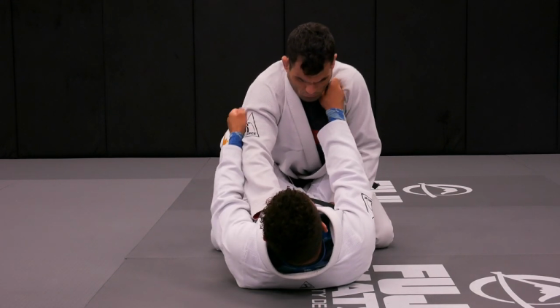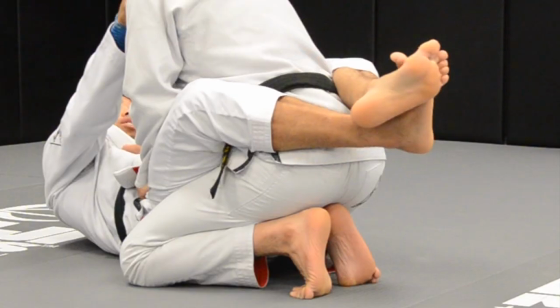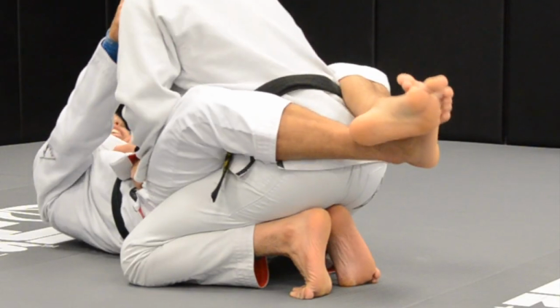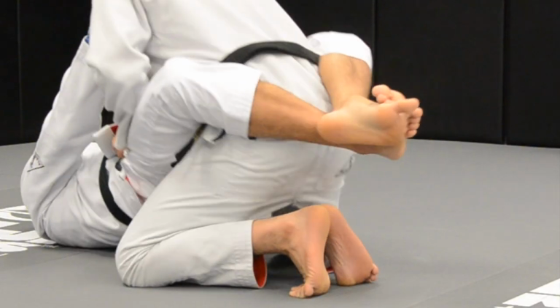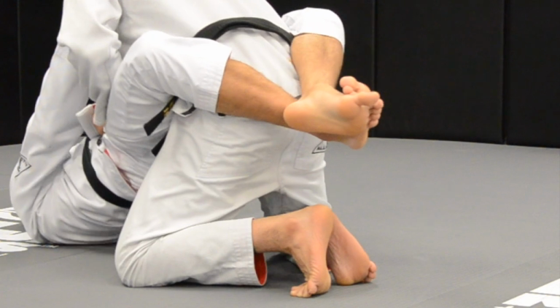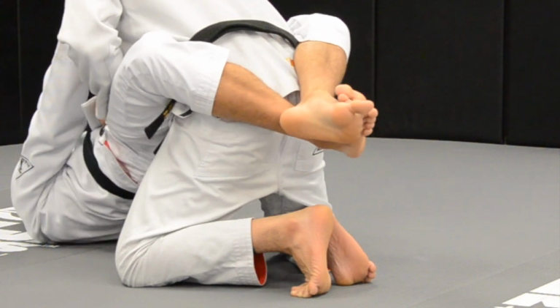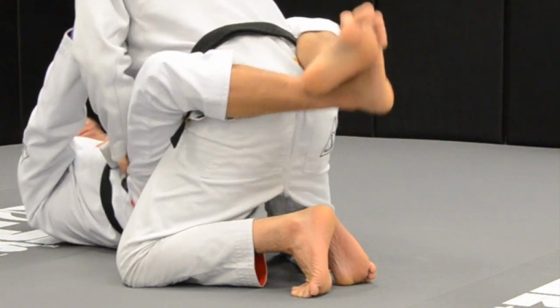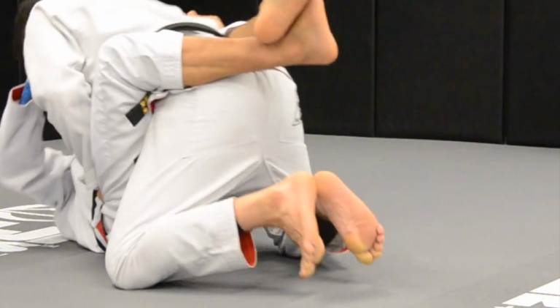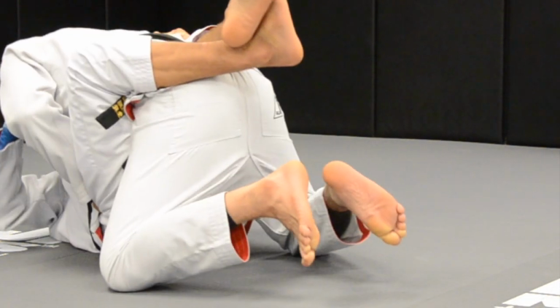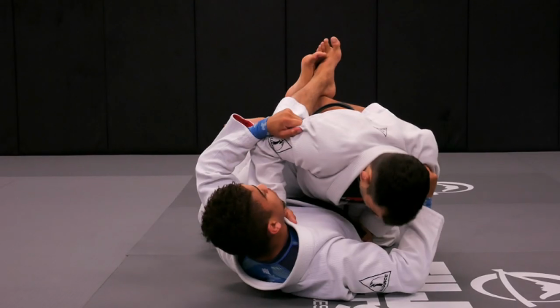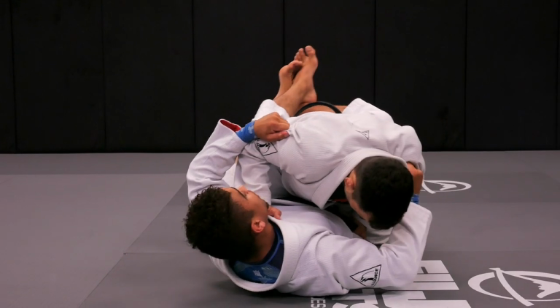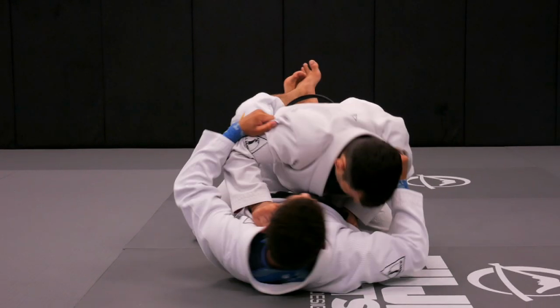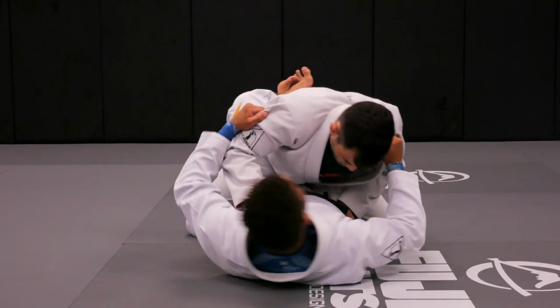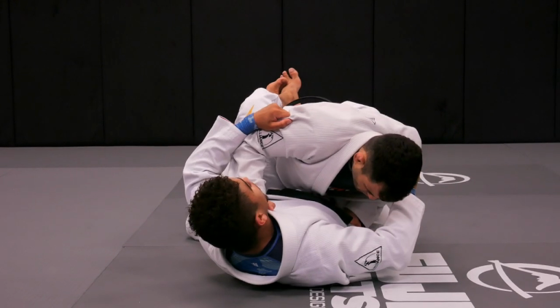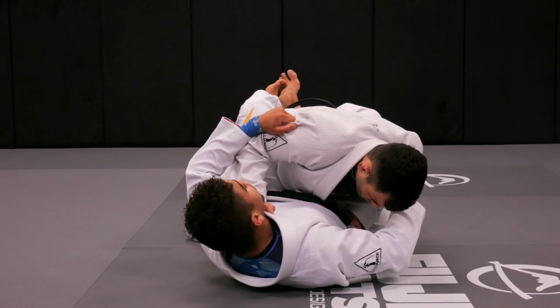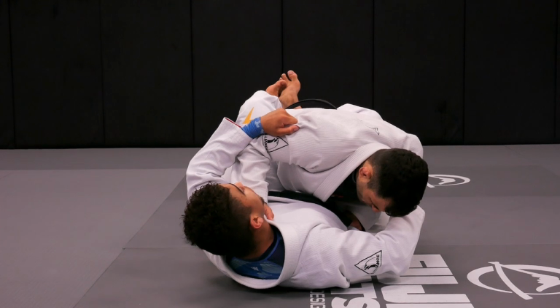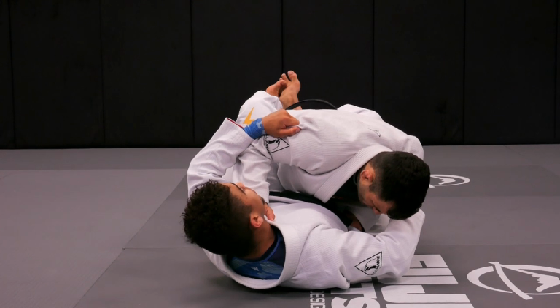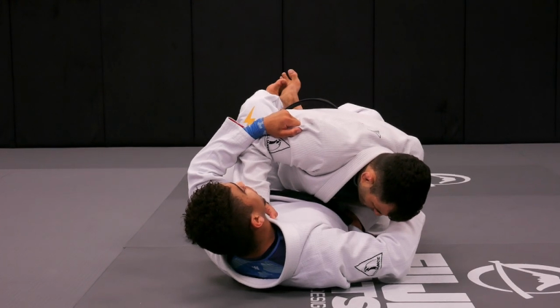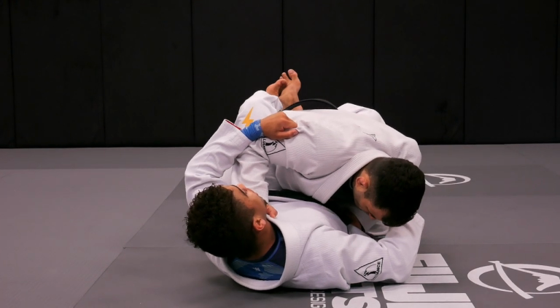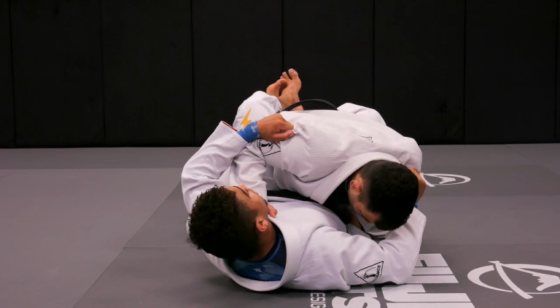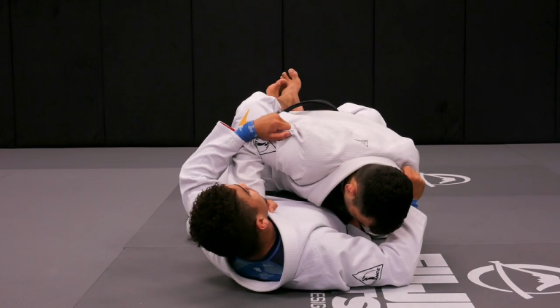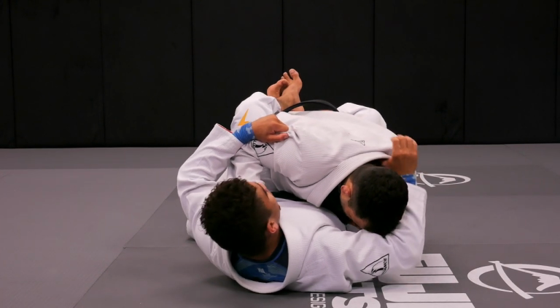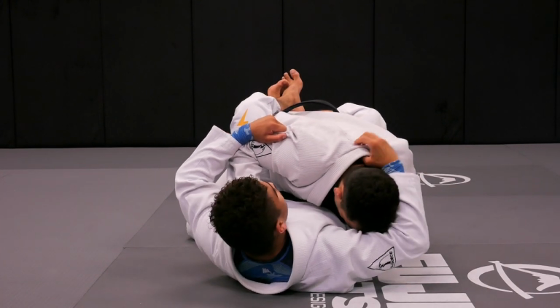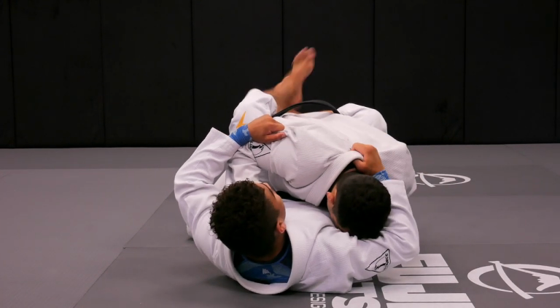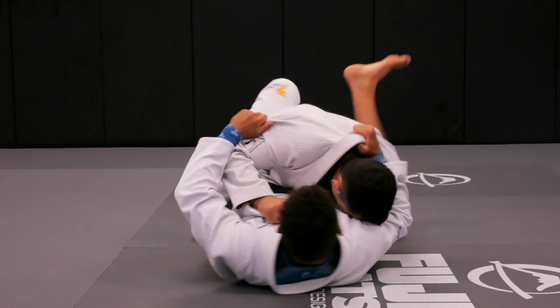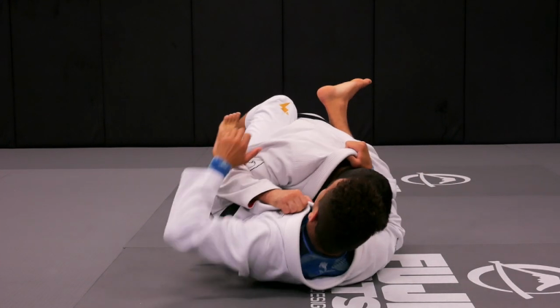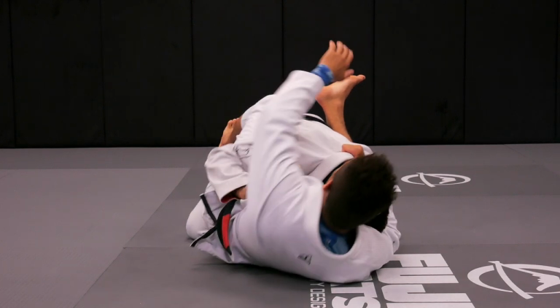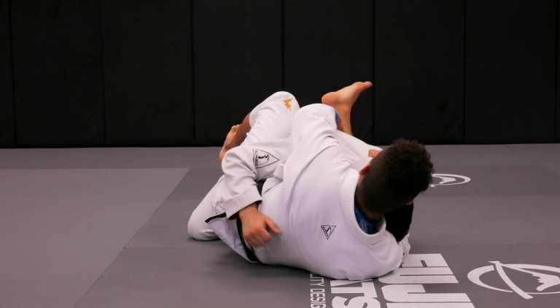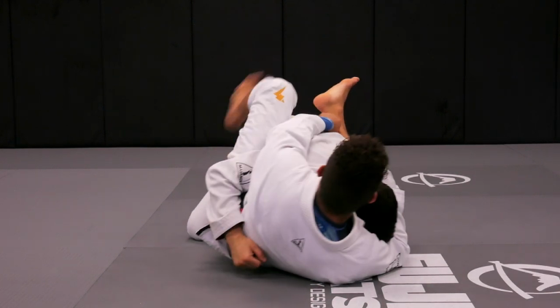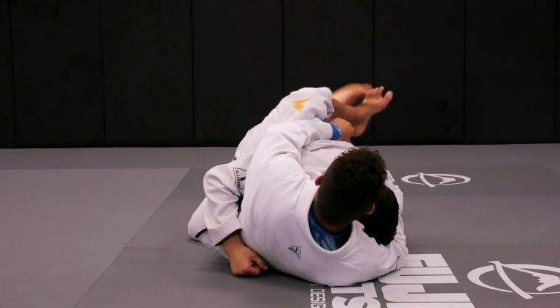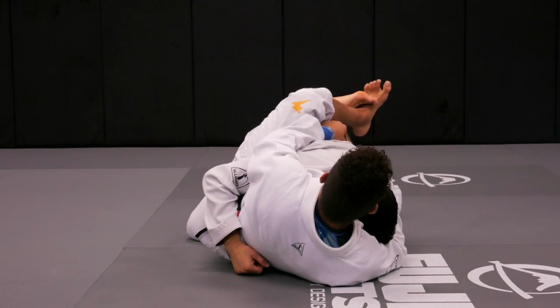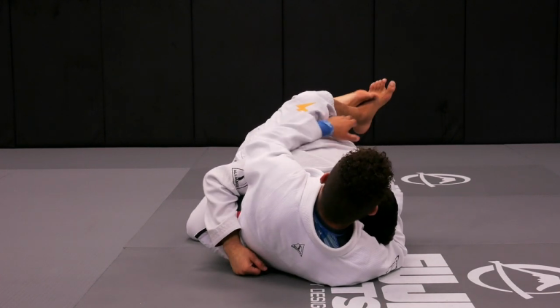As Fabio tries to push her up, look at my hips — up. And before he tries to push her up, I bring them down. And look what I'm doing with my upper body too. I'm deflecting on the side. As I did that, I reach behind his head. Keep out the side. And reach for the belt.